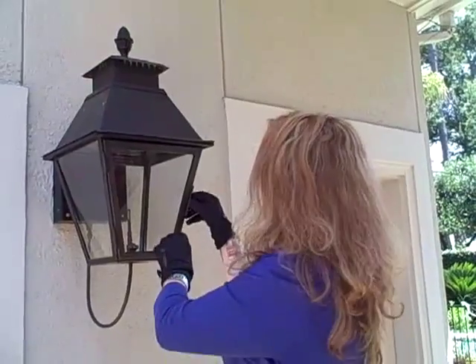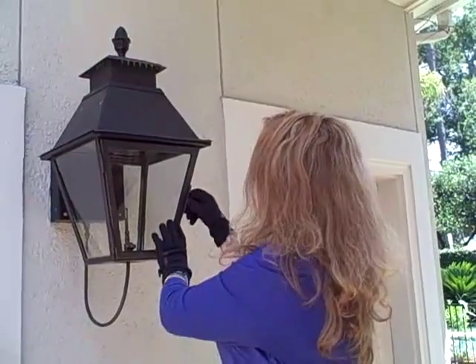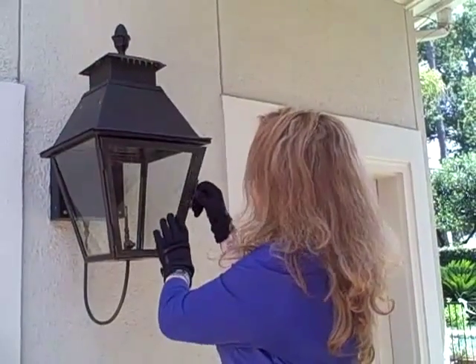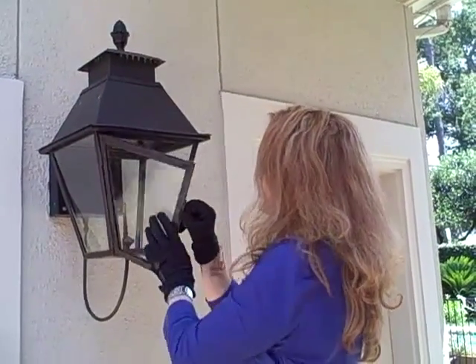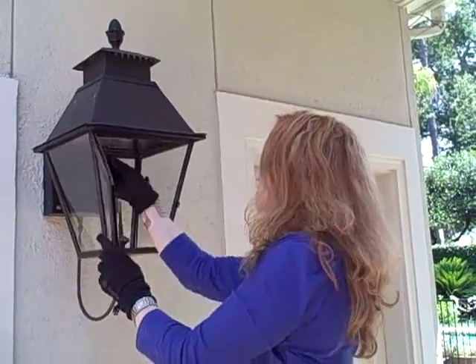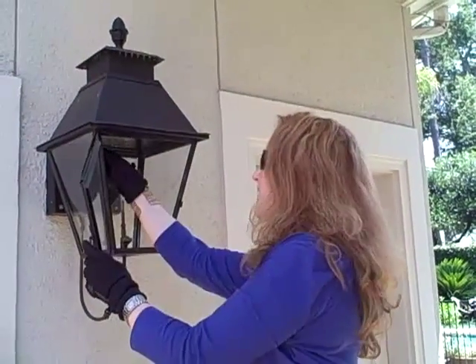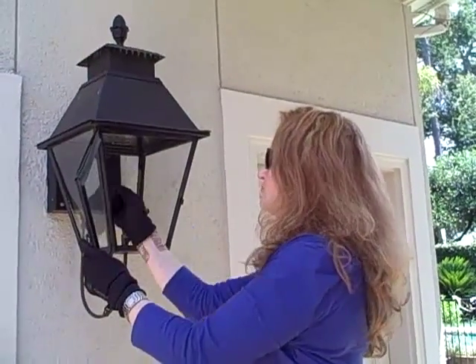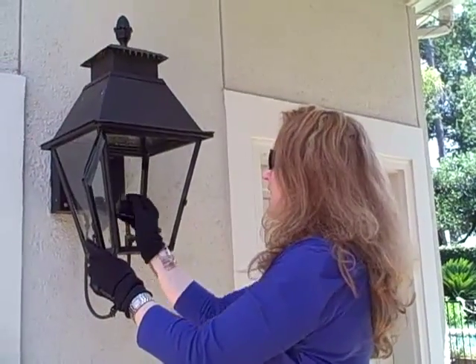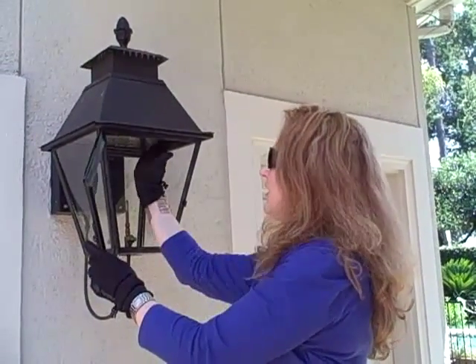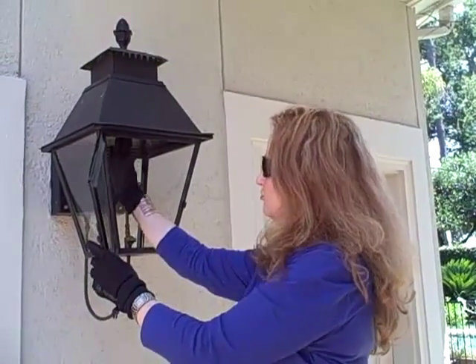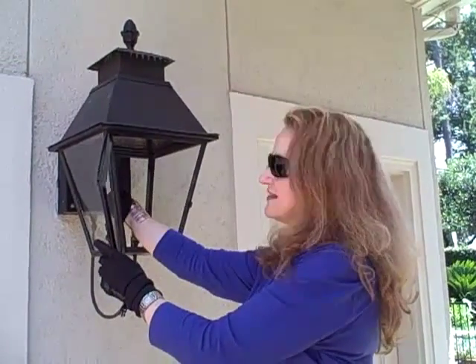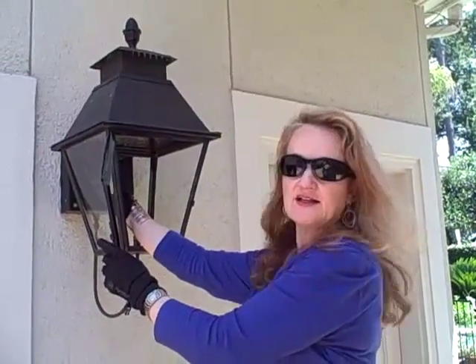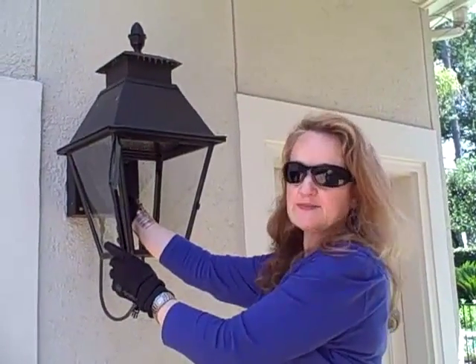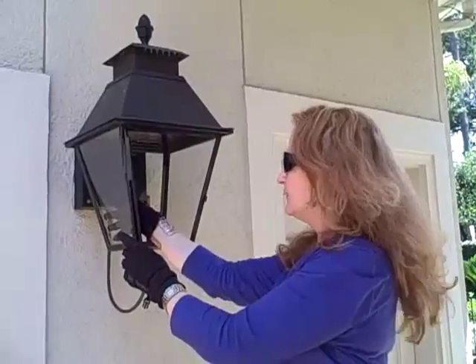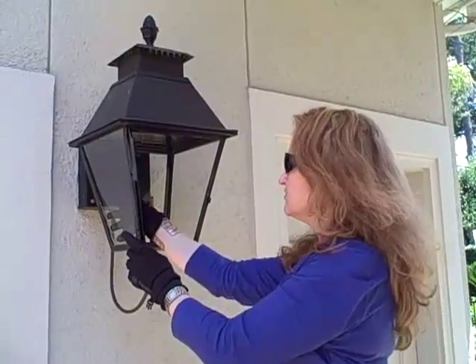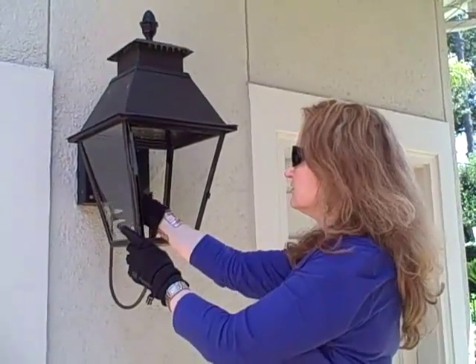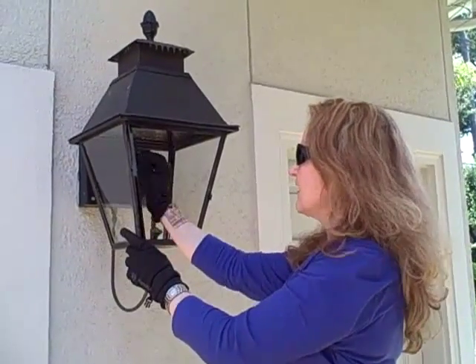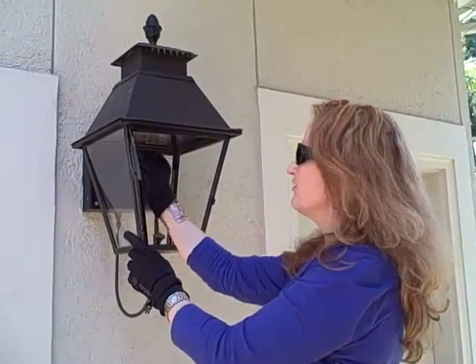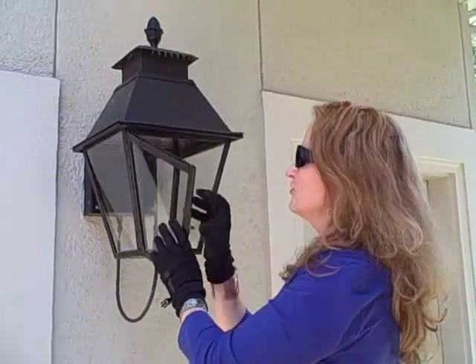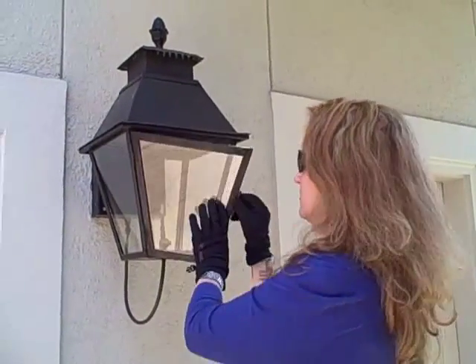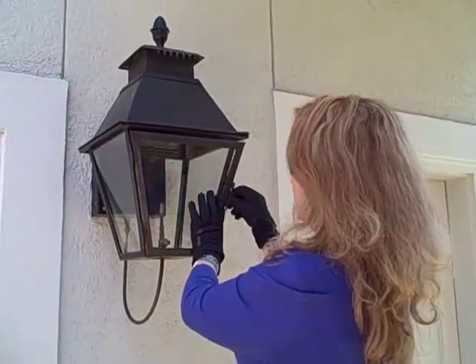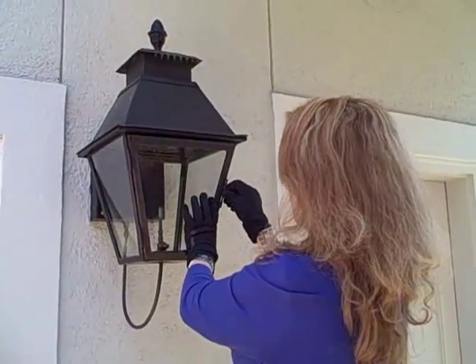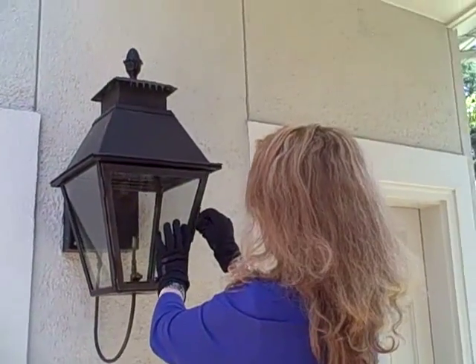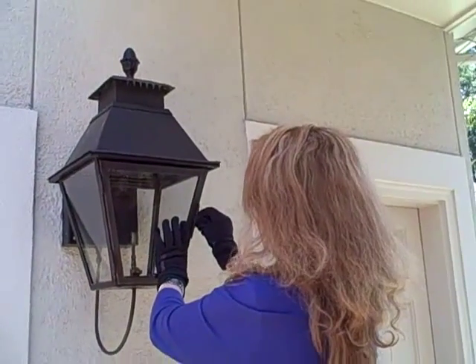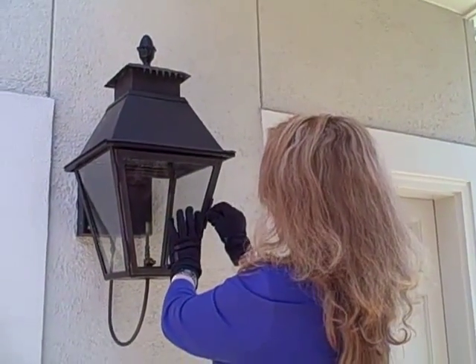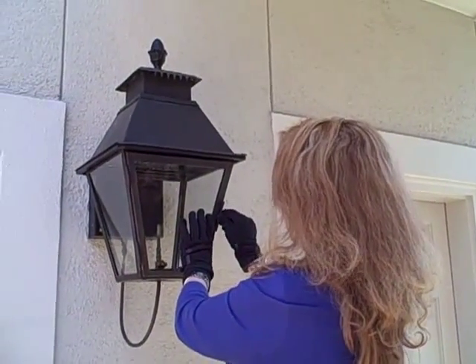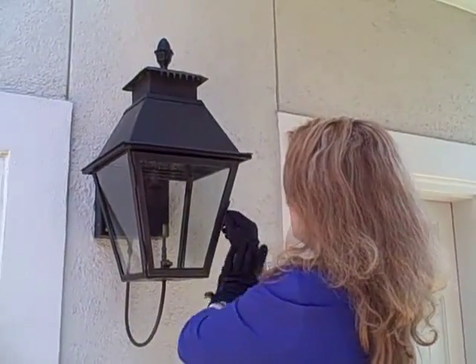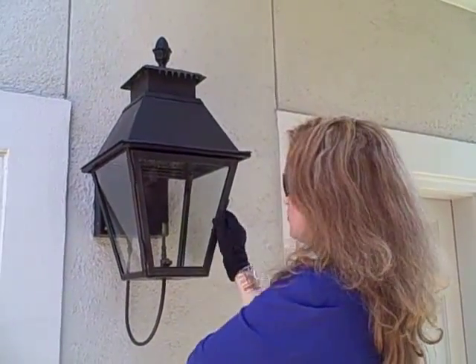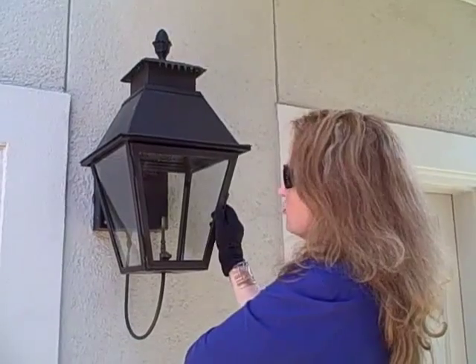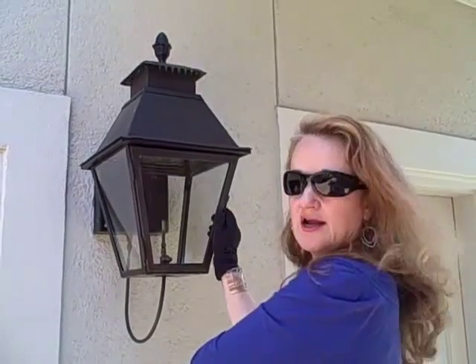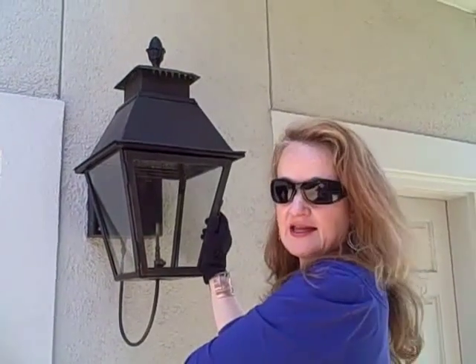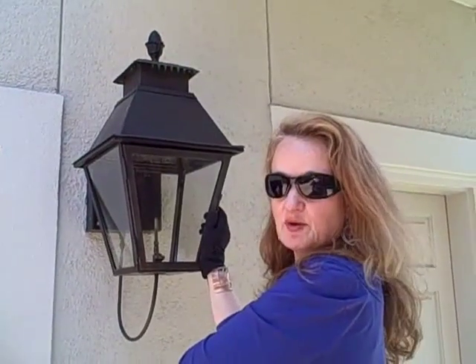On the side panes, there's little tabs that you bend back, and you'll just set the glass pane into the lantern and fold the tabs back in to secure them. Close the door, and that's it.